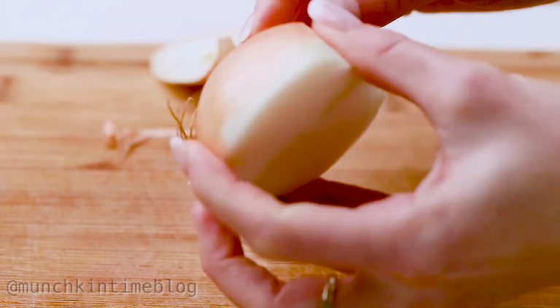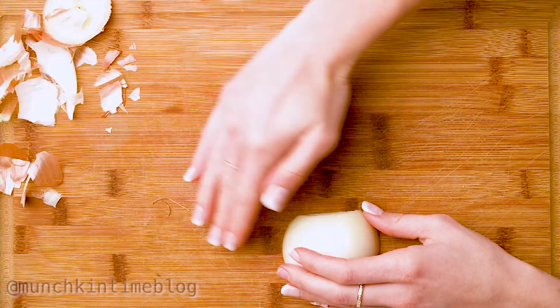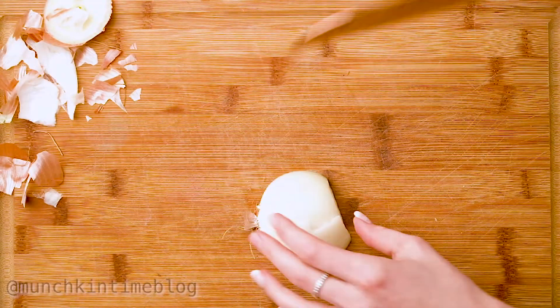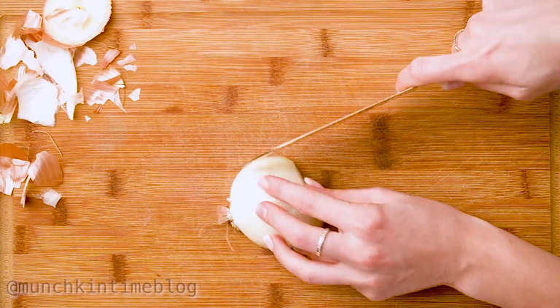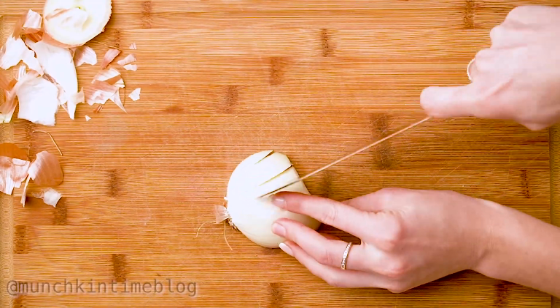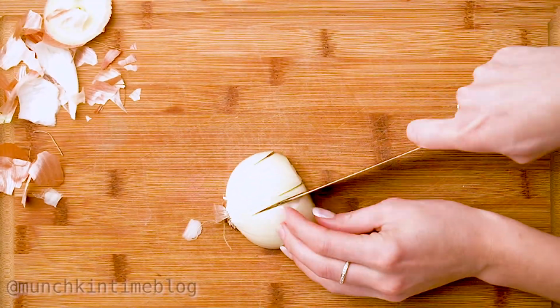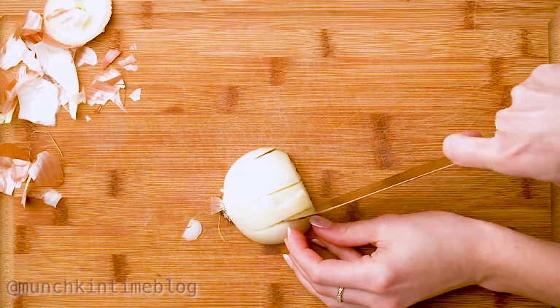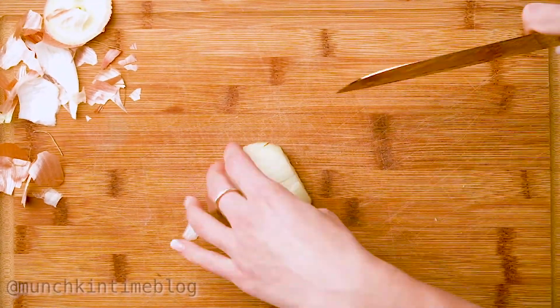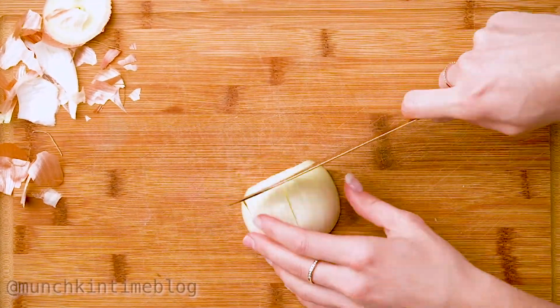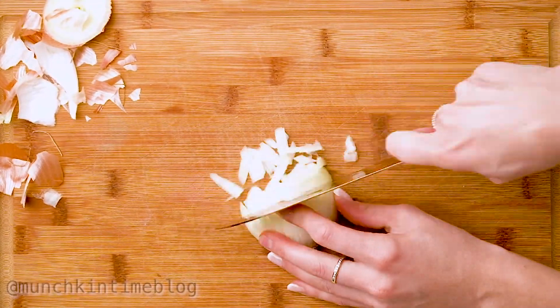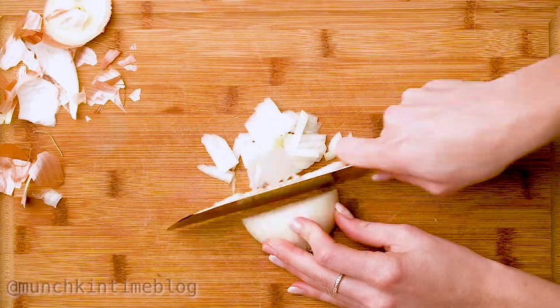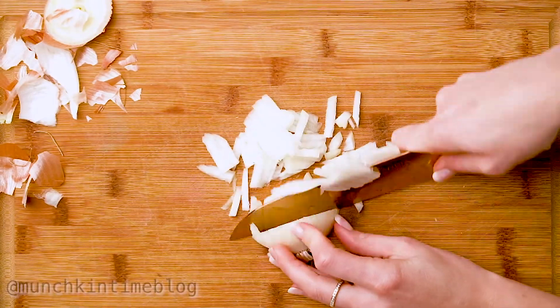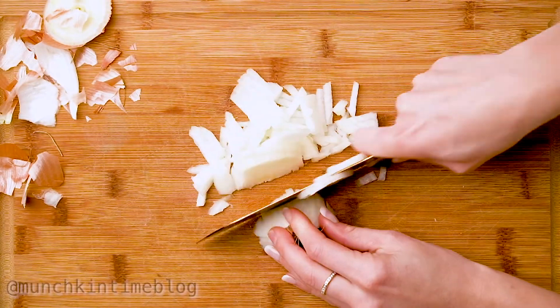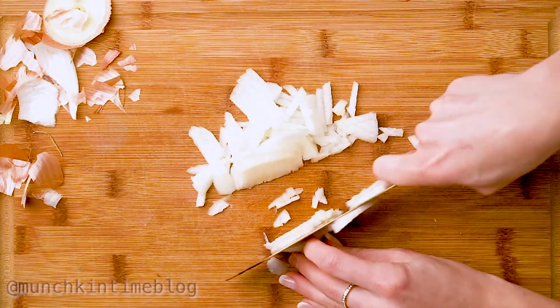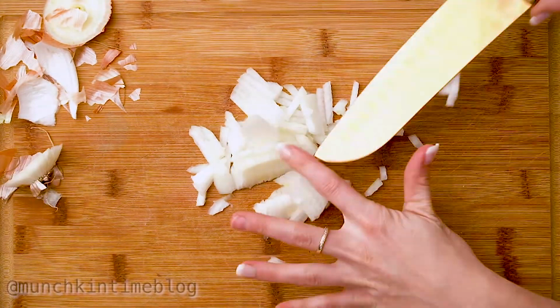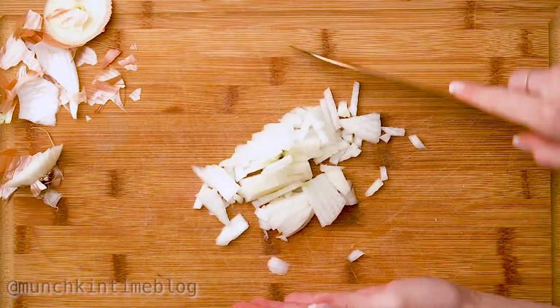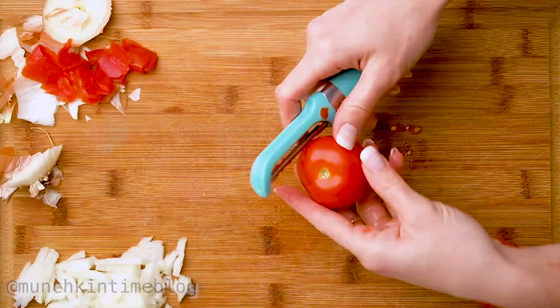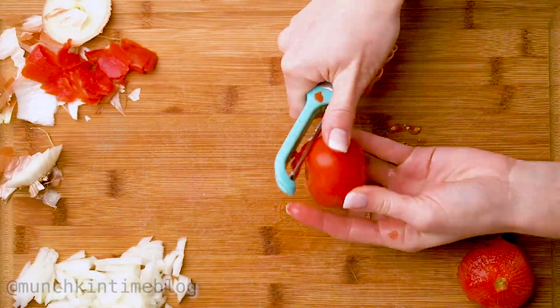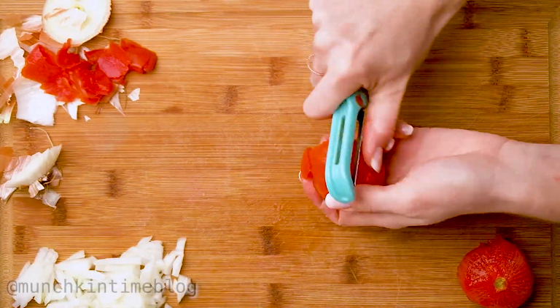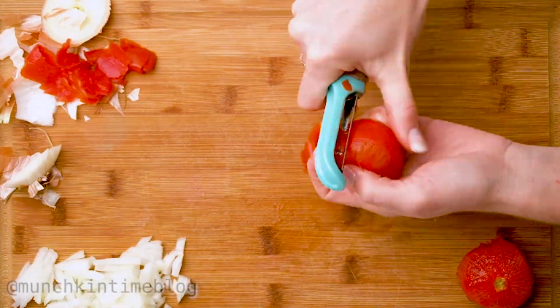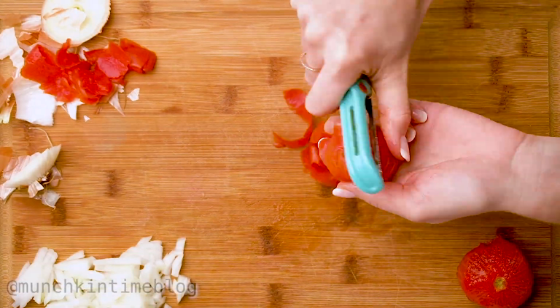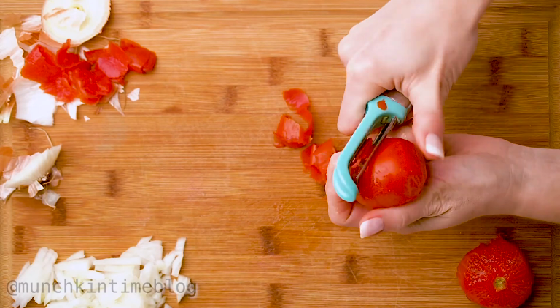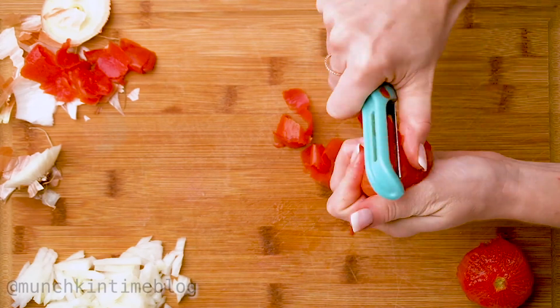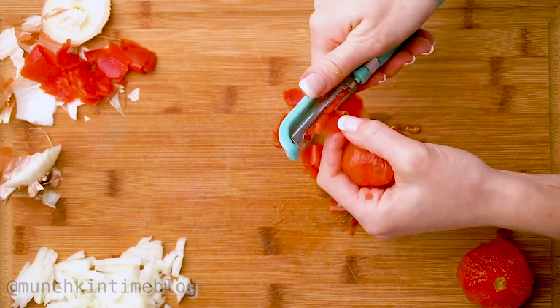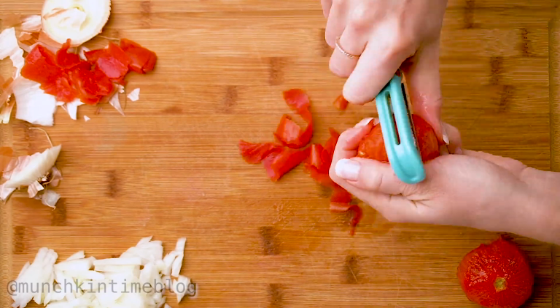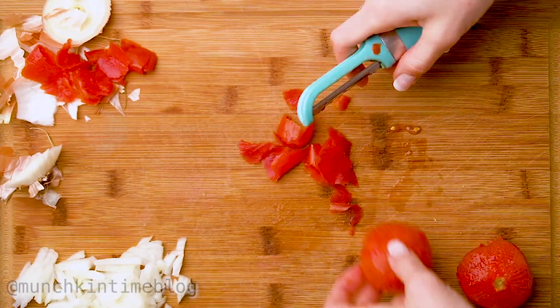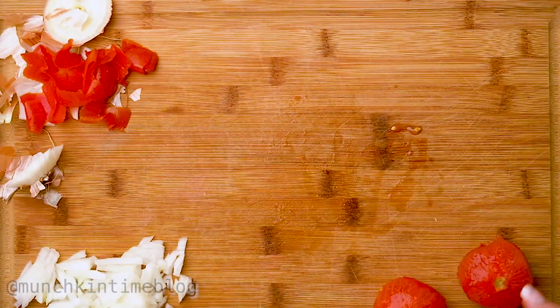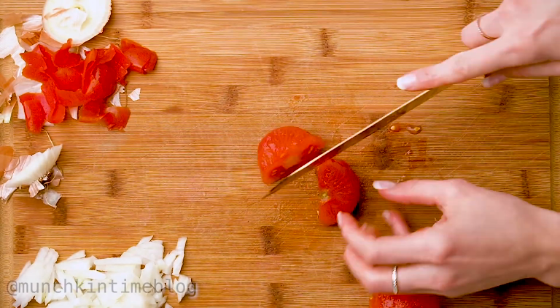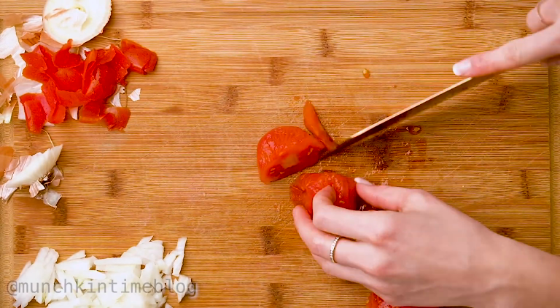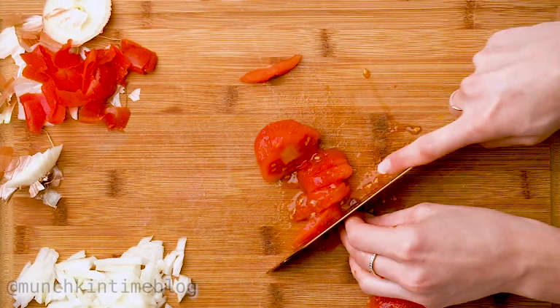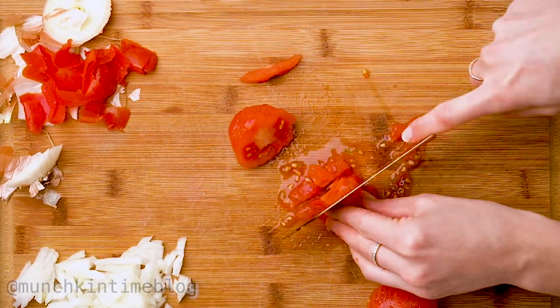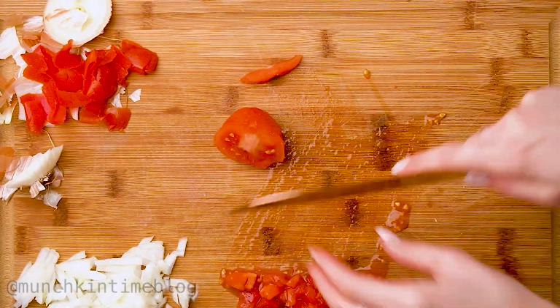Now let's make our homemade guacamole. I love guacamole and I love making it at home. Chop all of our ingredients — first we're gonna chop our onion. I love peeling my tomatoes when I make guacamole, so peel your tomatoes and chop them all up.